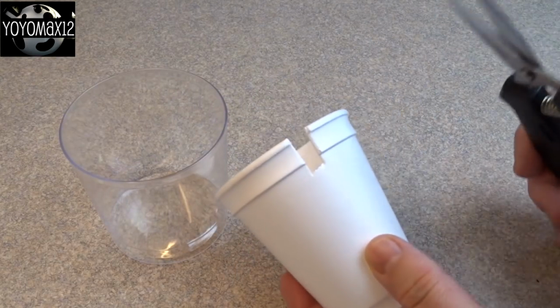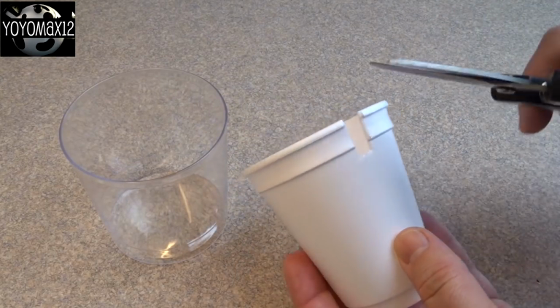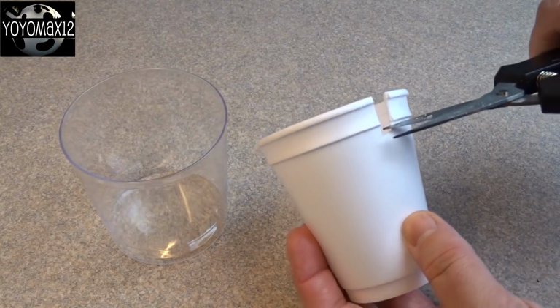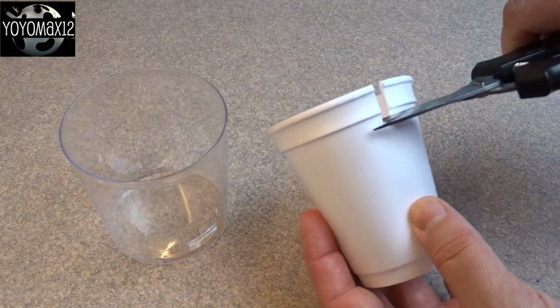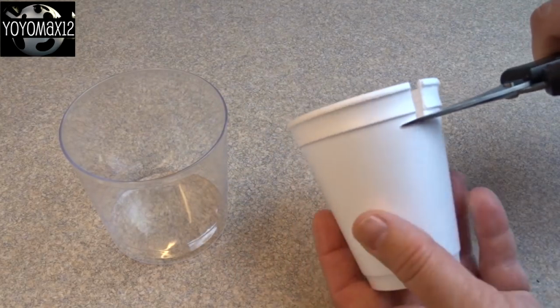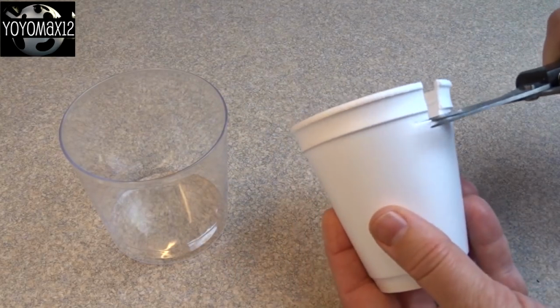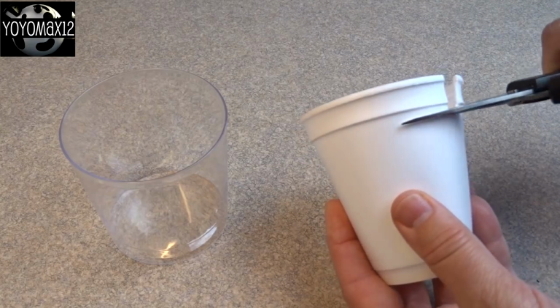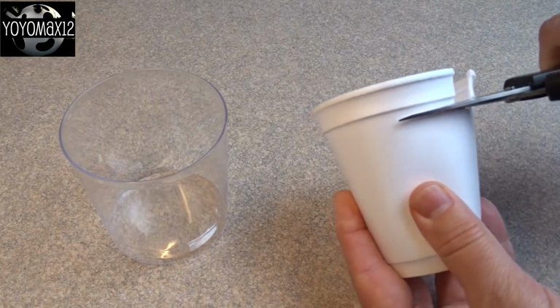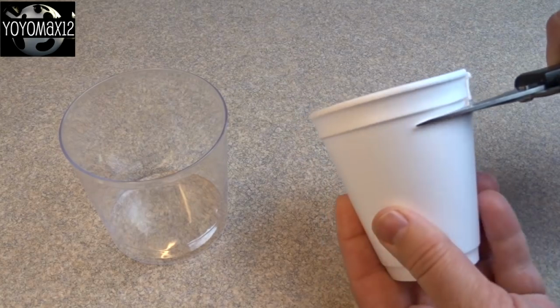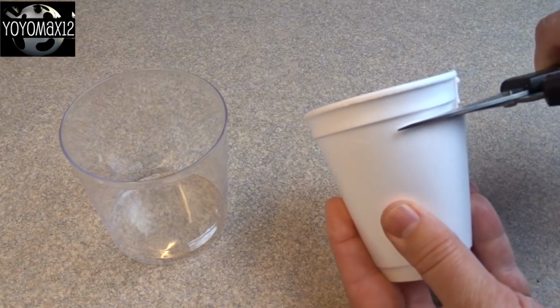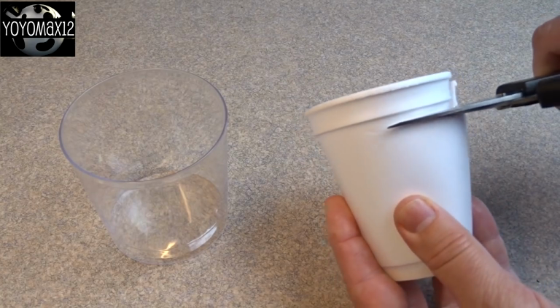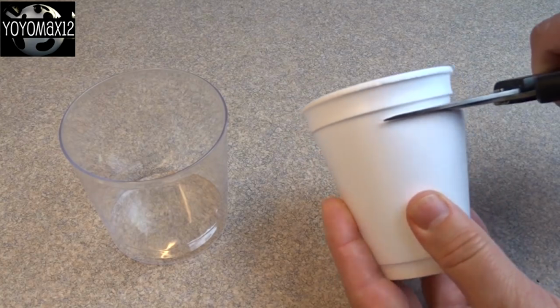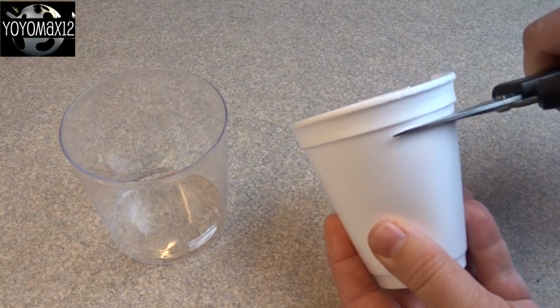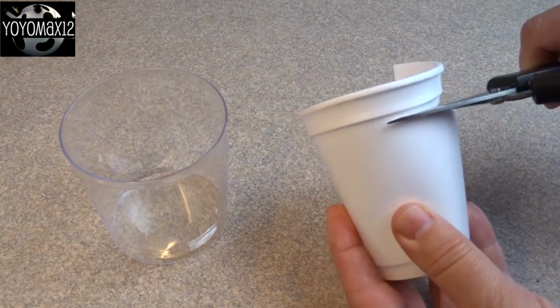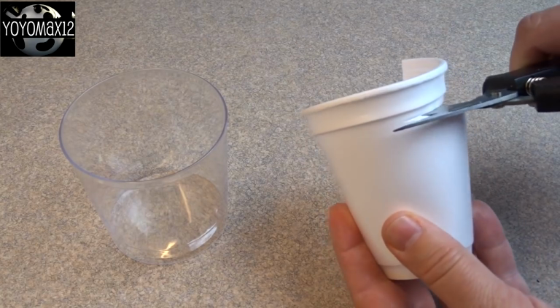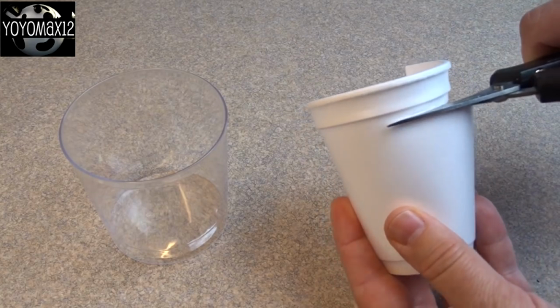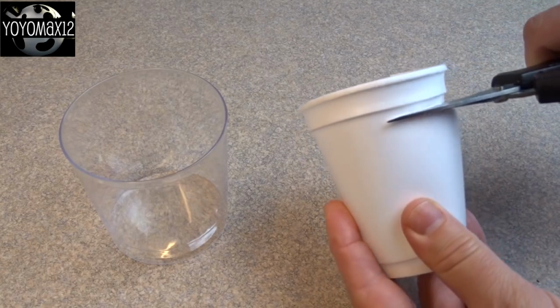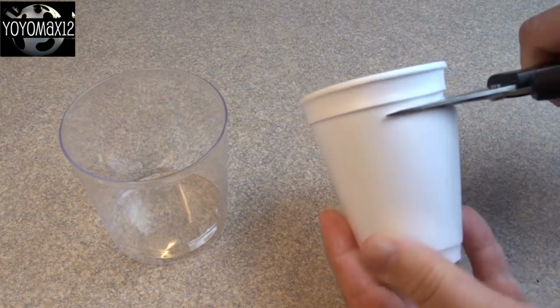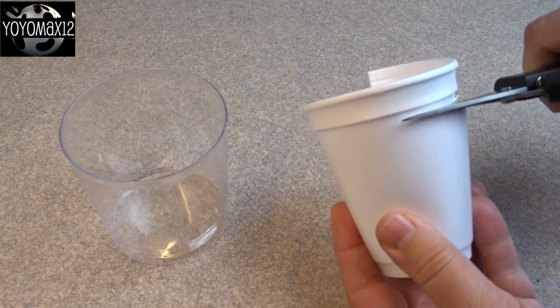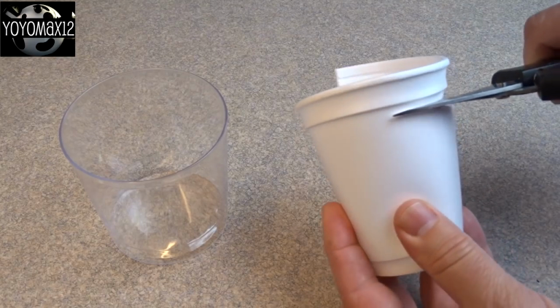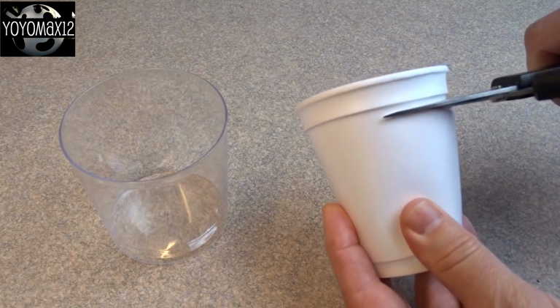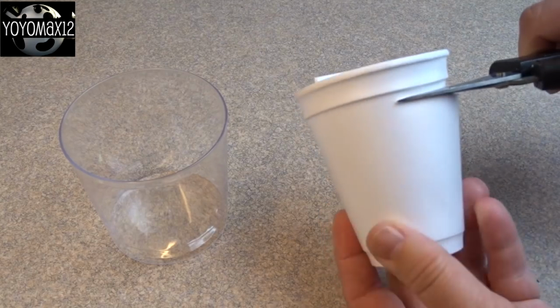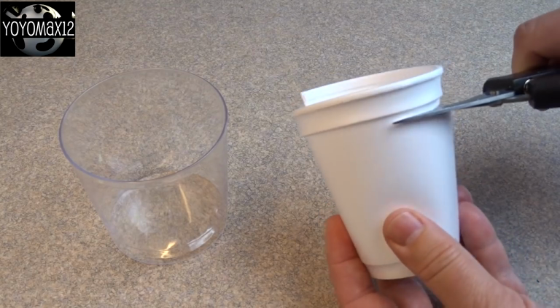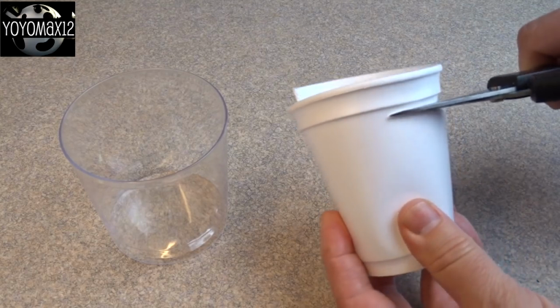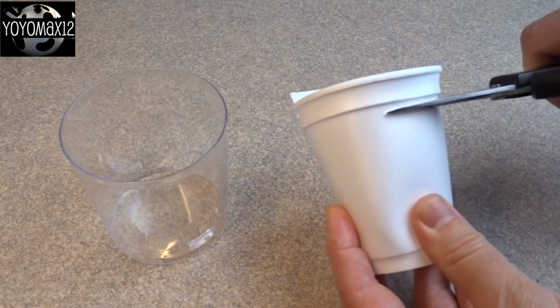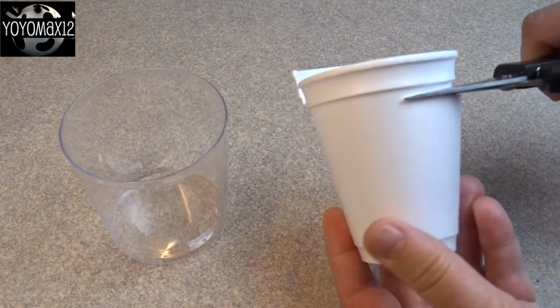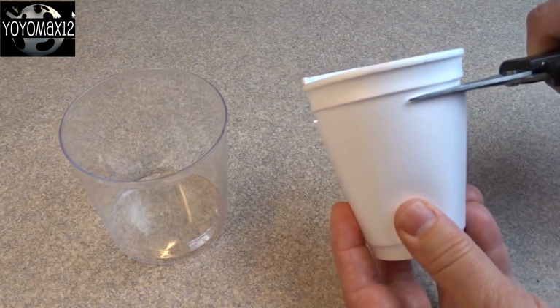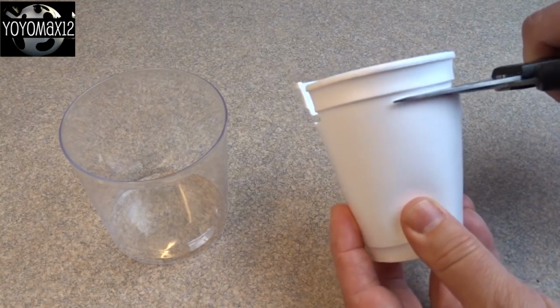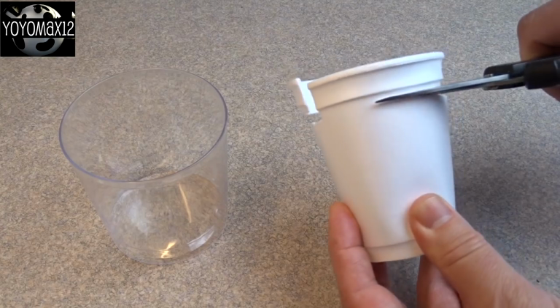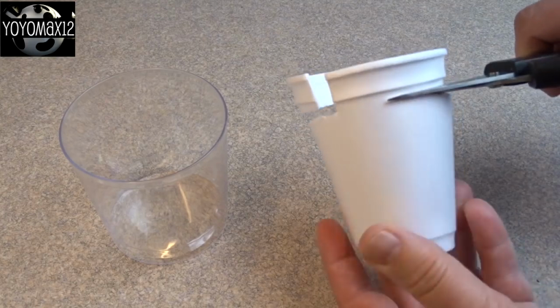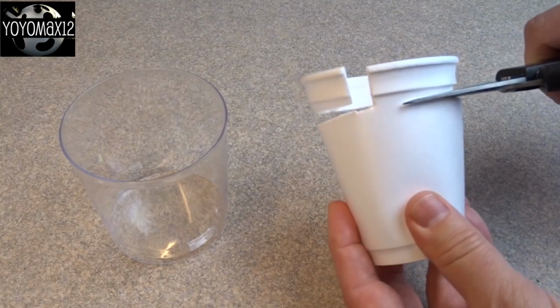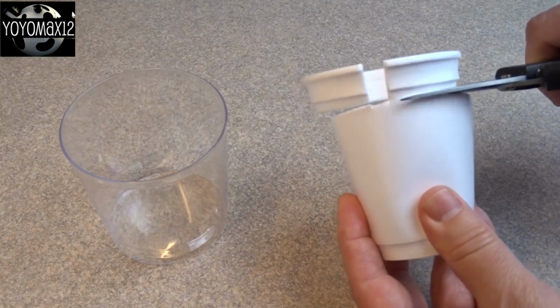The styrofoam cup has to fit inside of the clear plastic cup, and that's why I'm cutting down the top of the styrofoam cup with a pair of scissors. How much to cut off will depend on the size of your cups, and I'll show you how to figure that out right now.